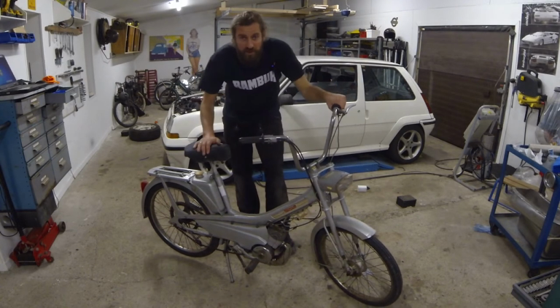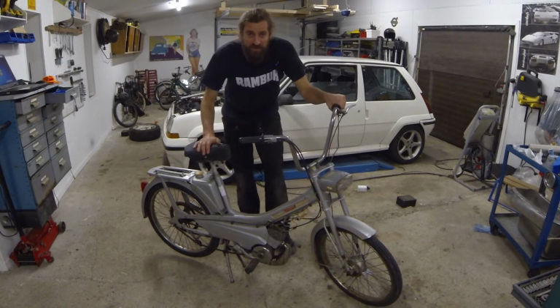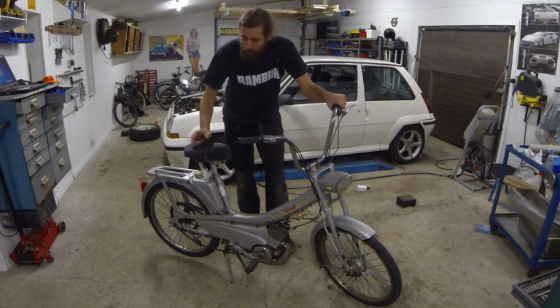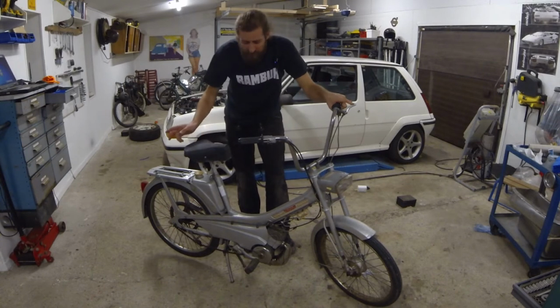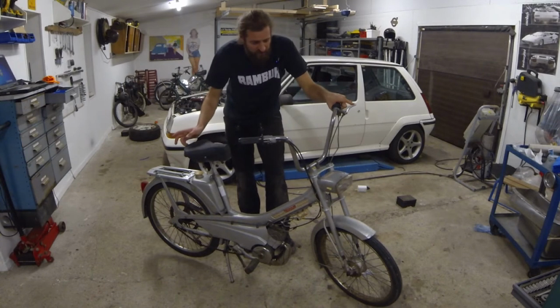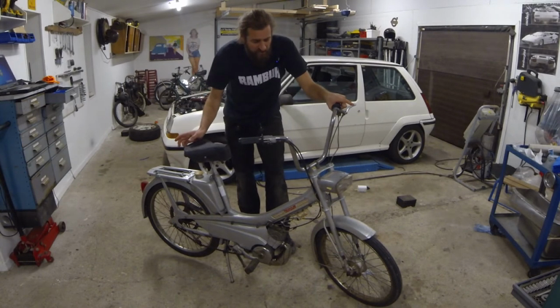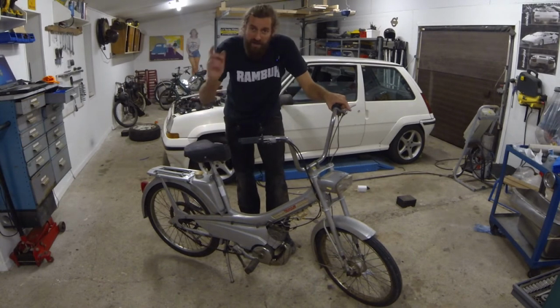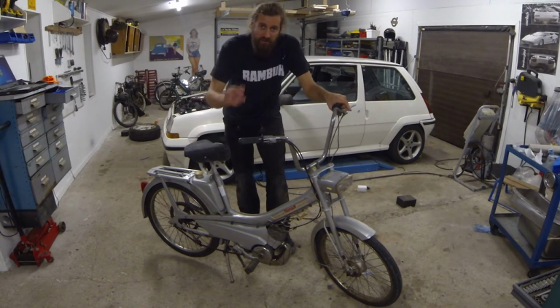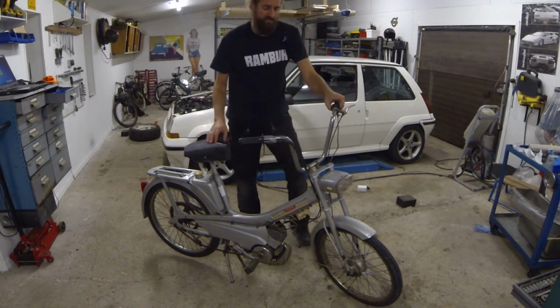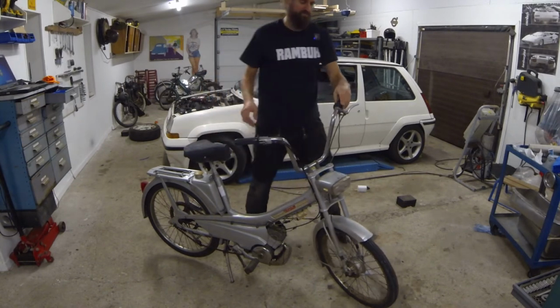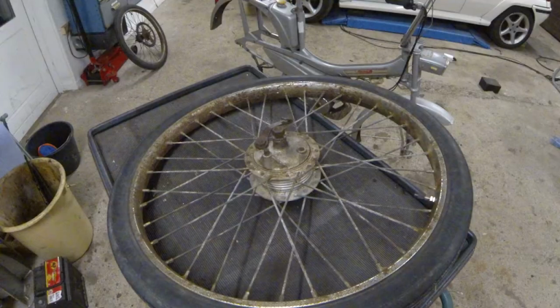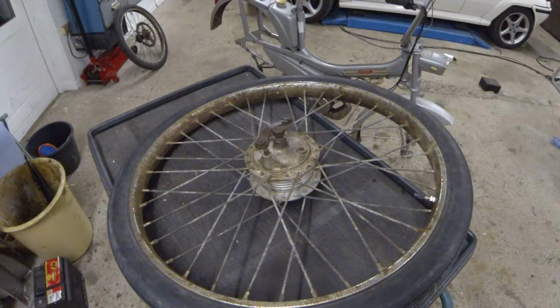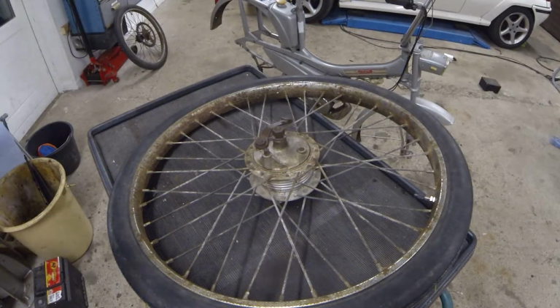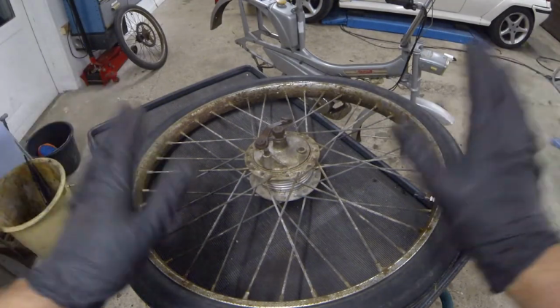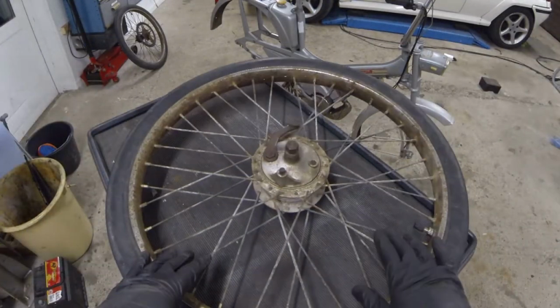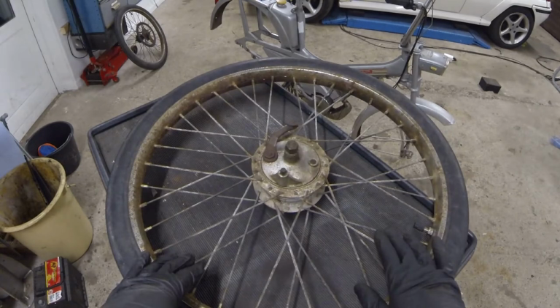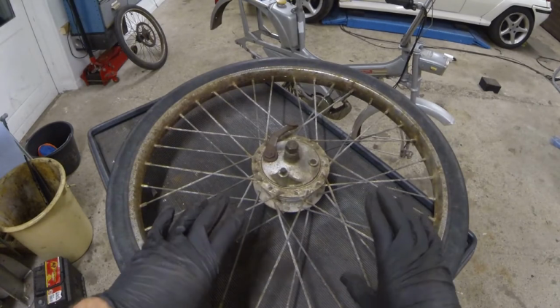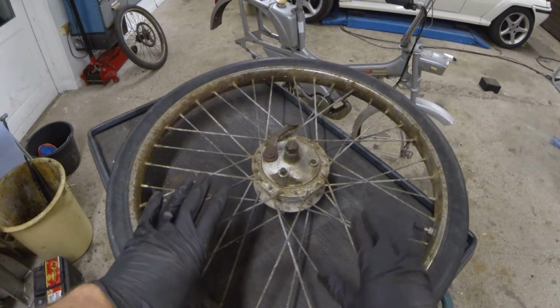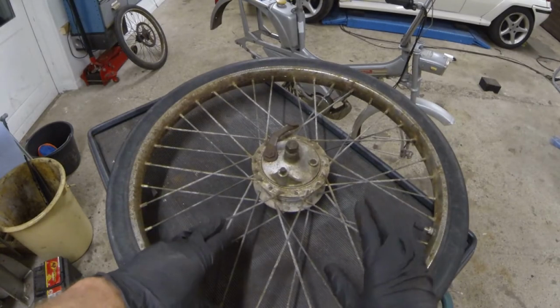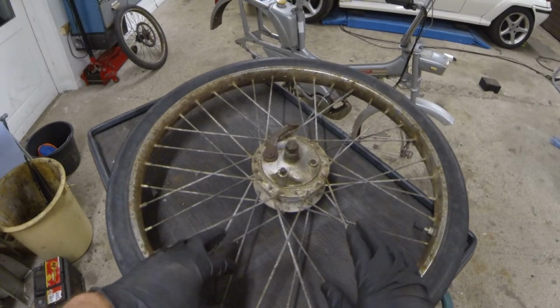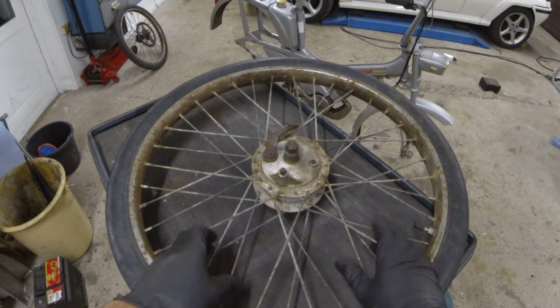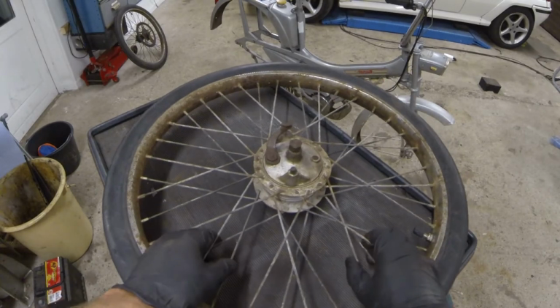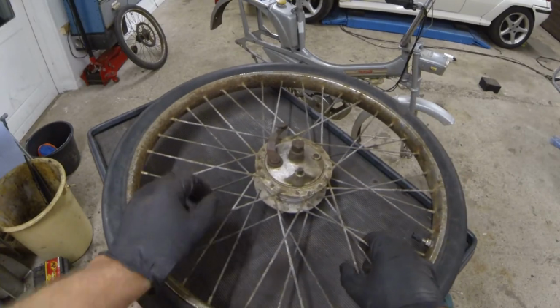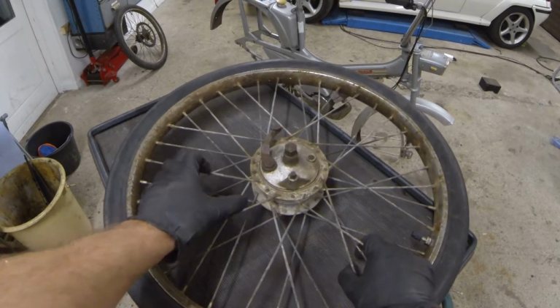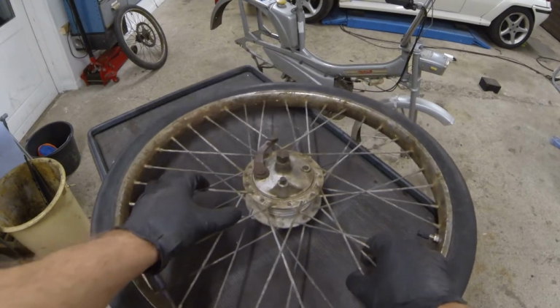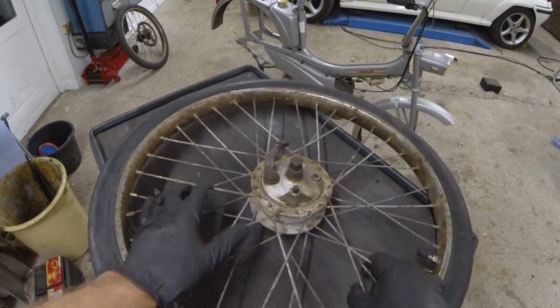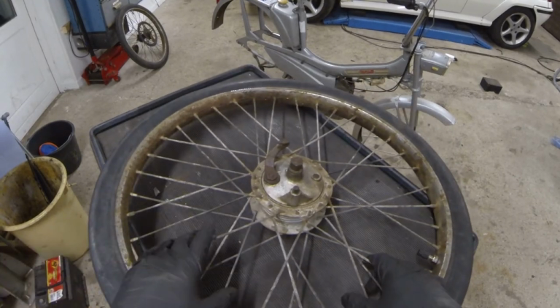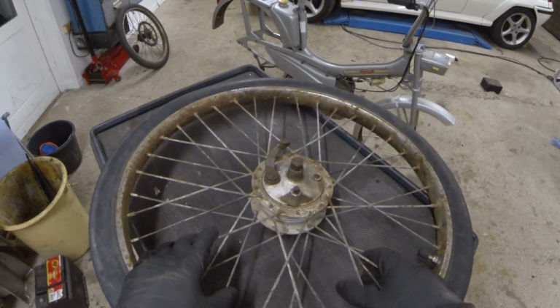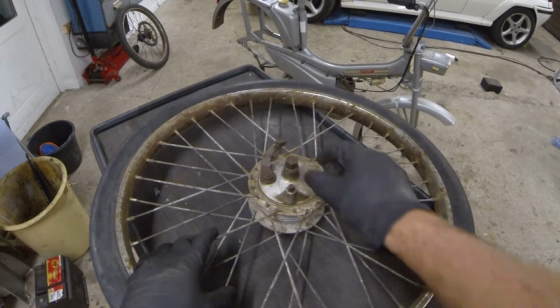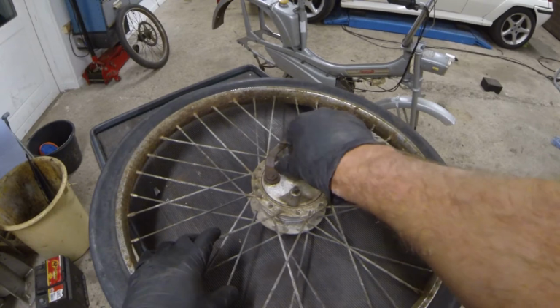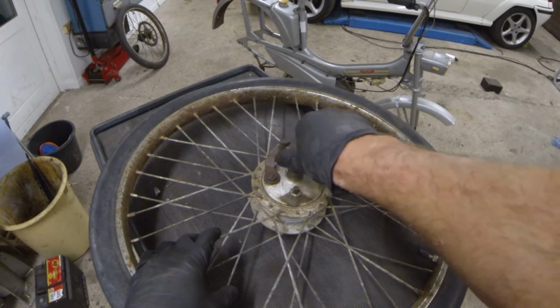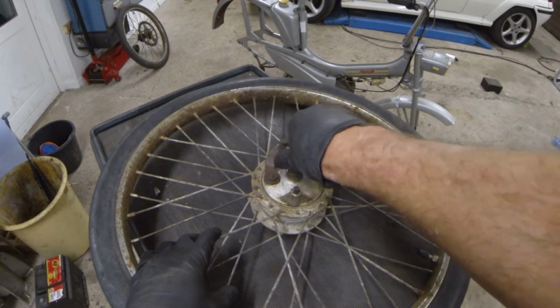I'm going to take both wheels off now and take you back. So this is the front wheel, which is off the moped now. Let's take a look at it.